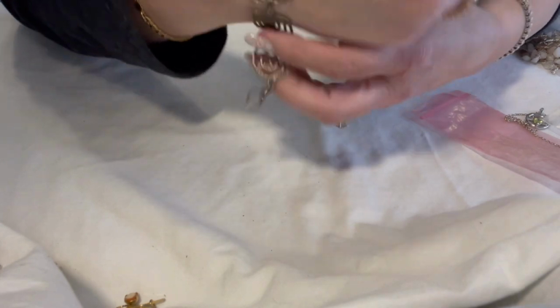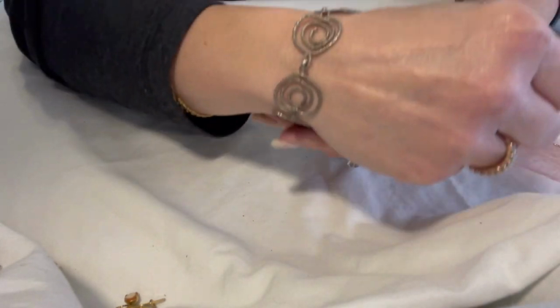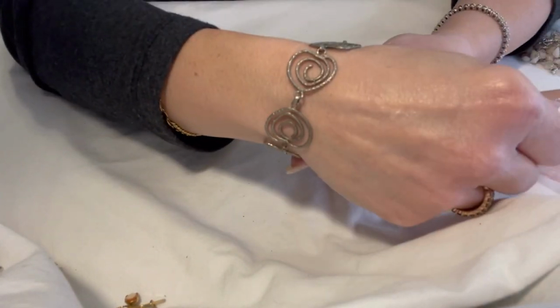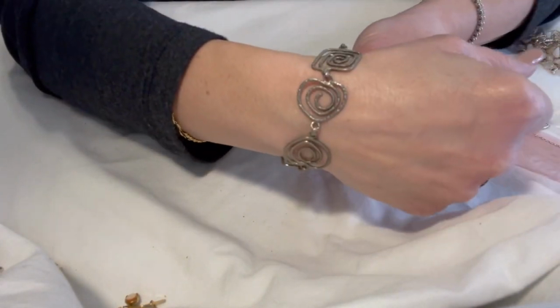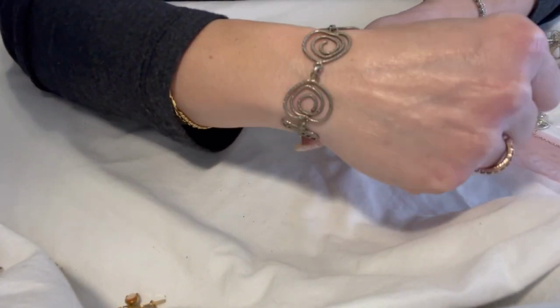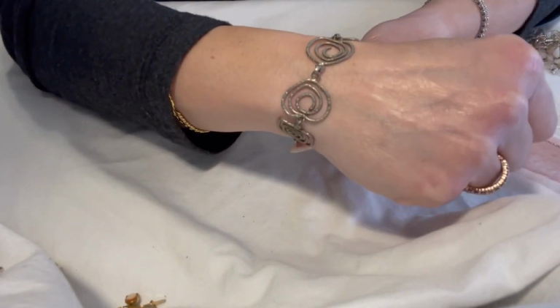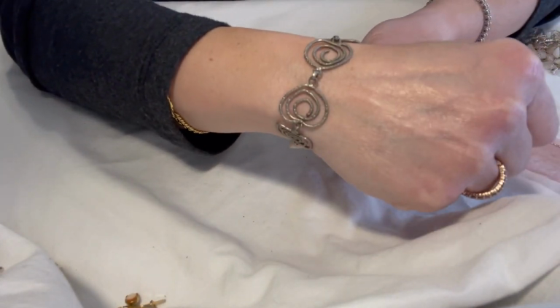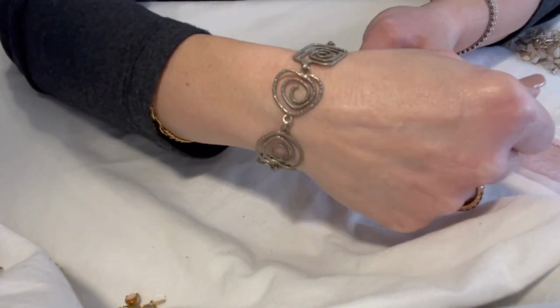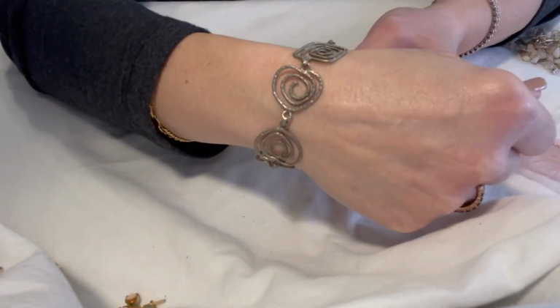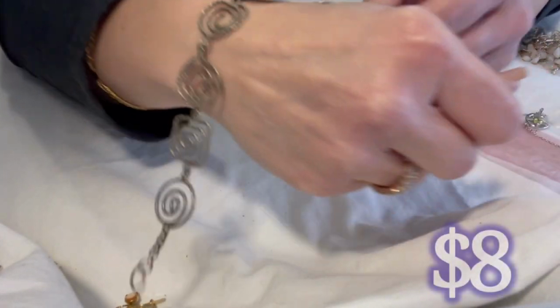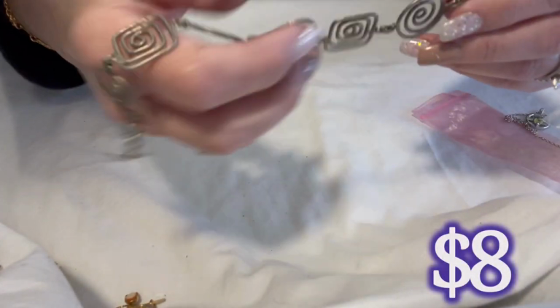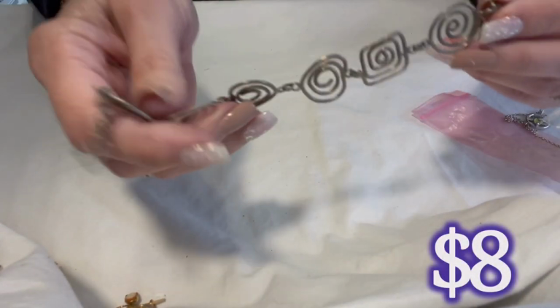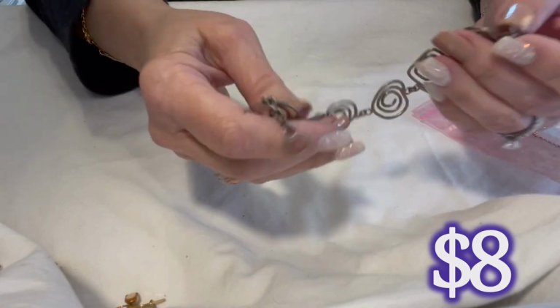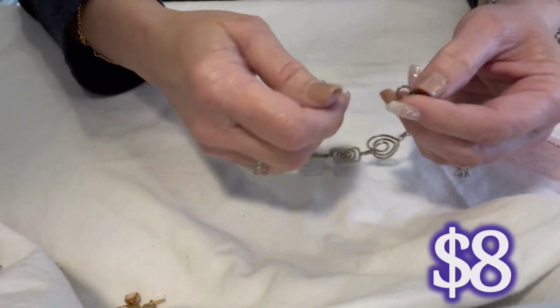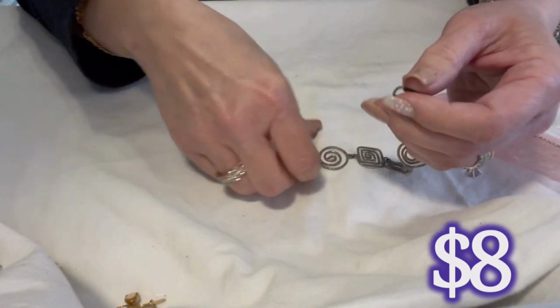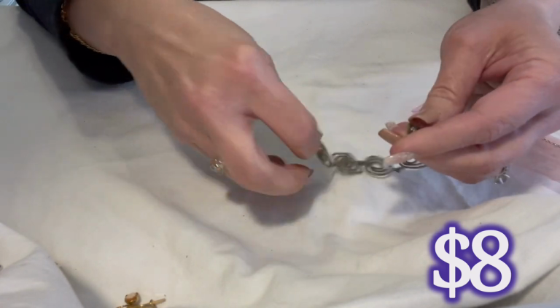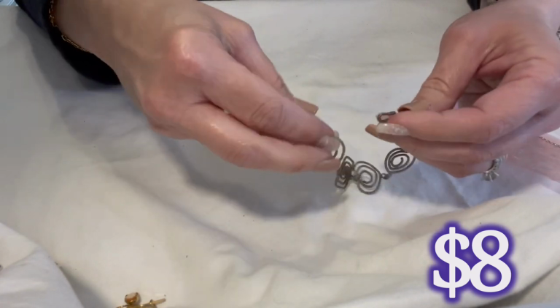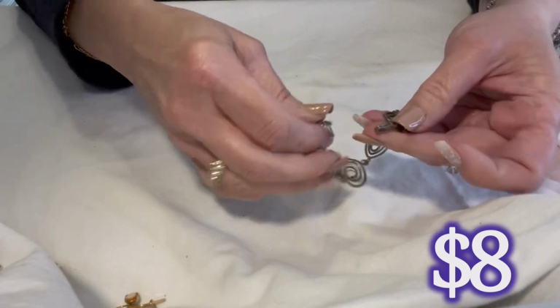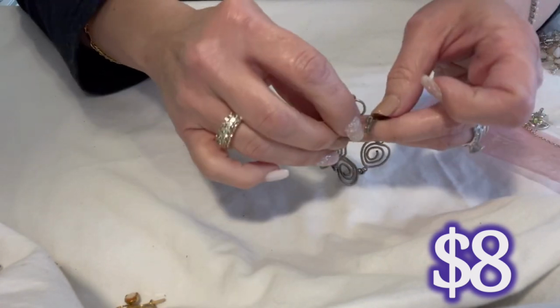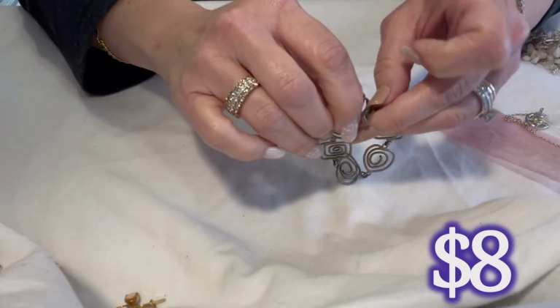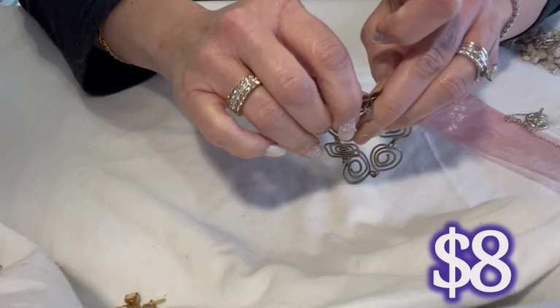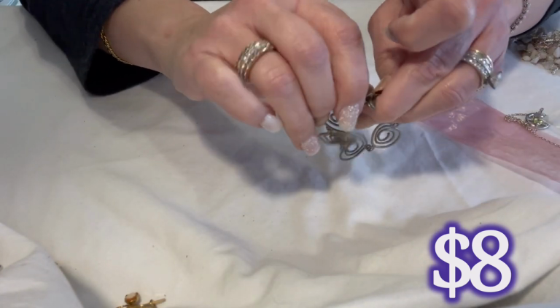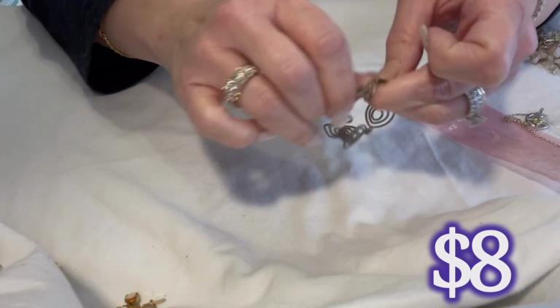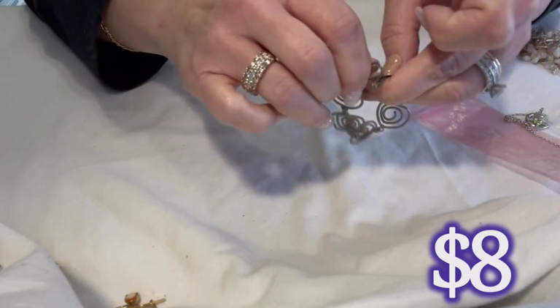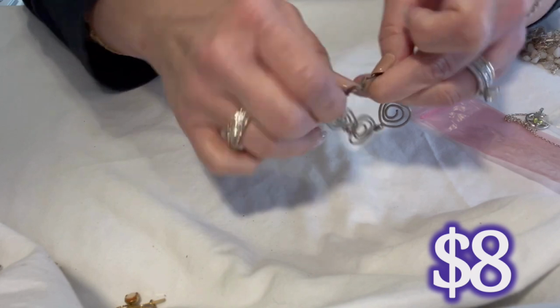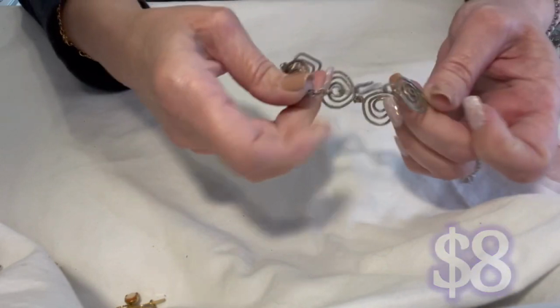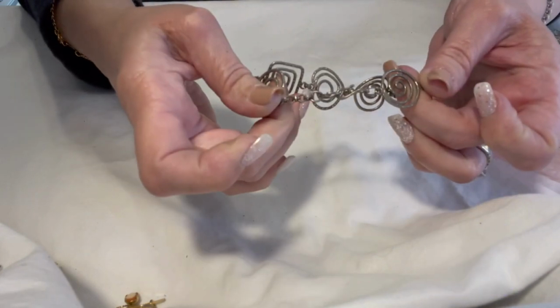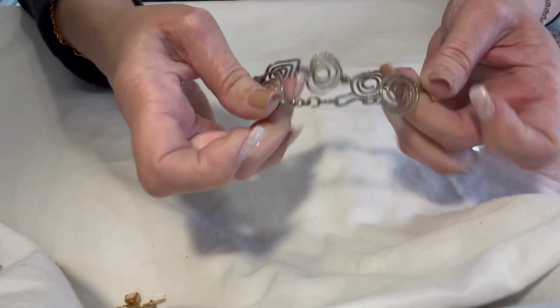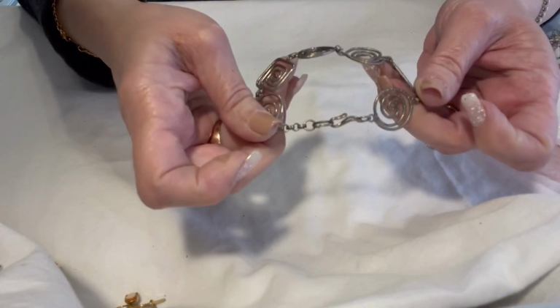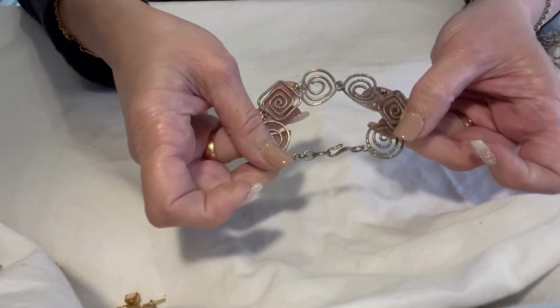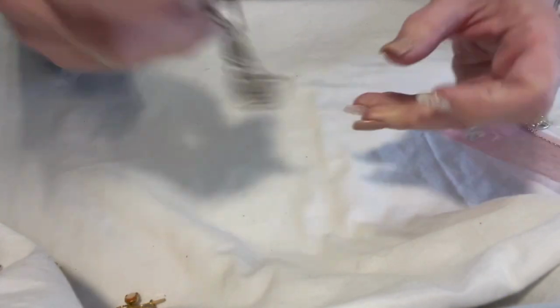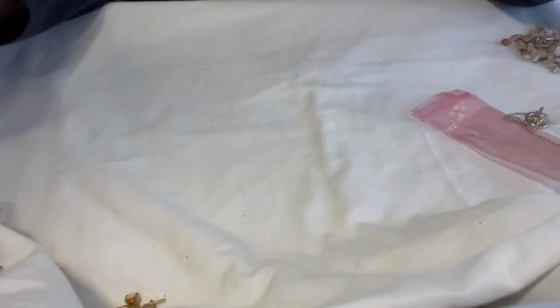It's a really nice kind of textured silver bracelet and it's got this shepherd's hook closure. Very nice.